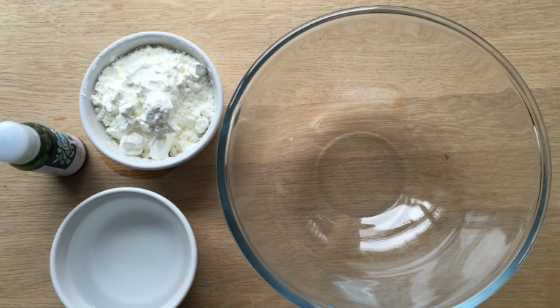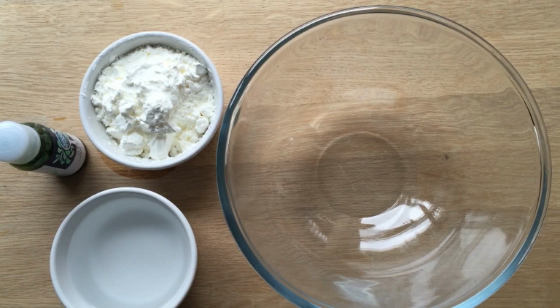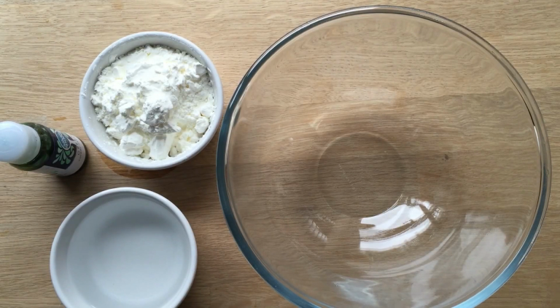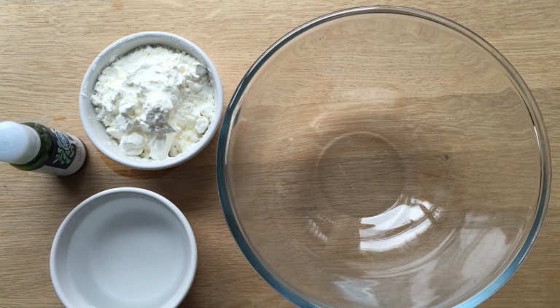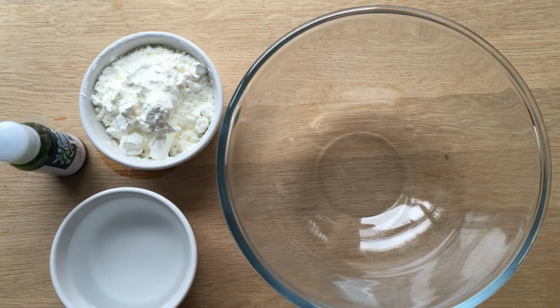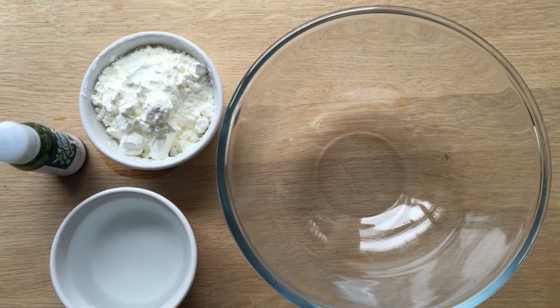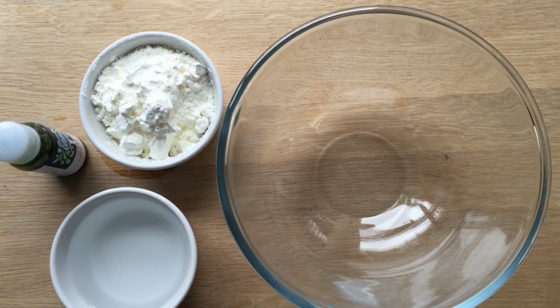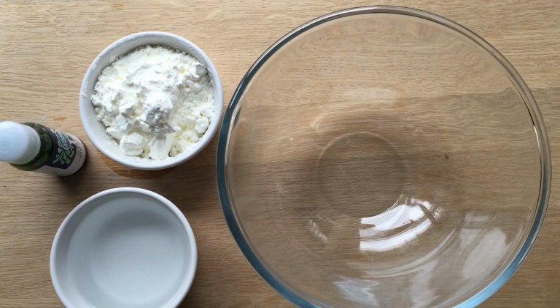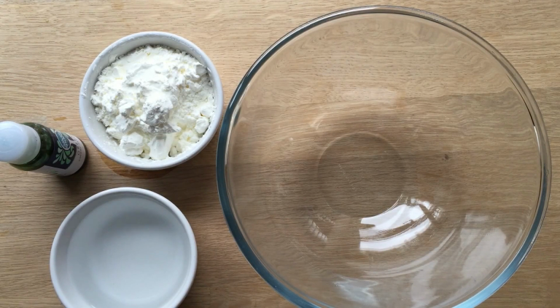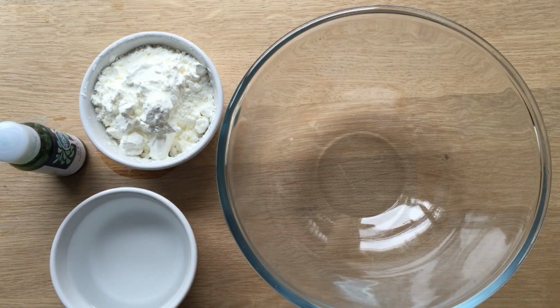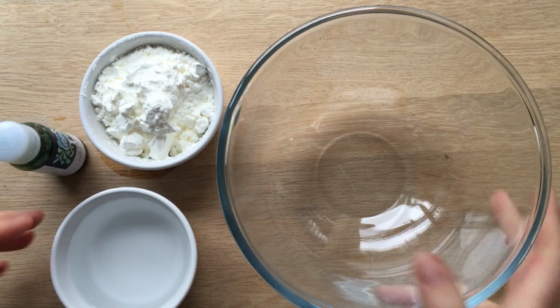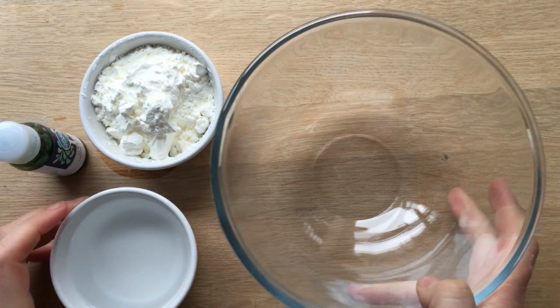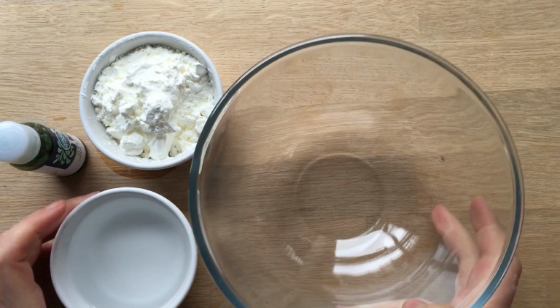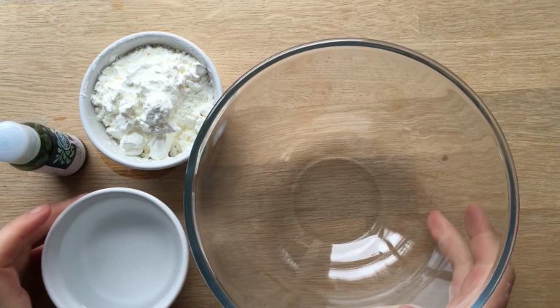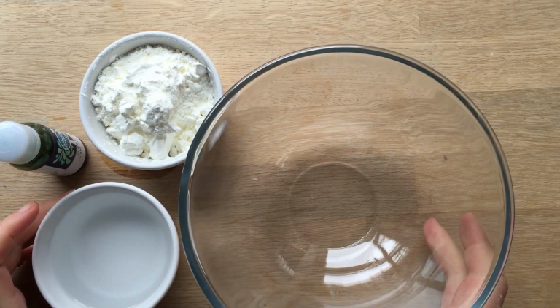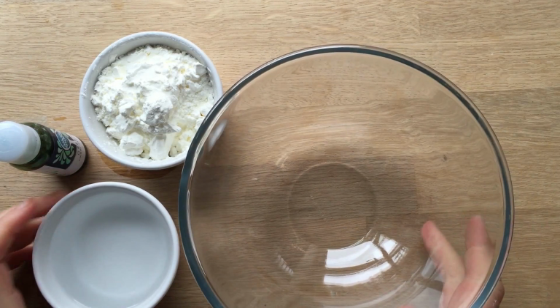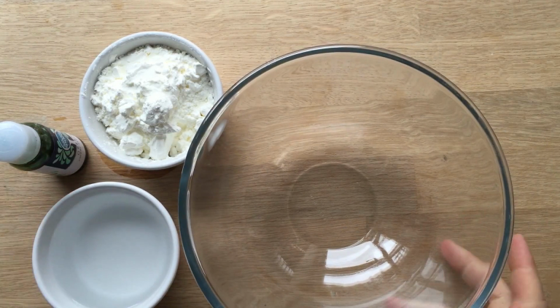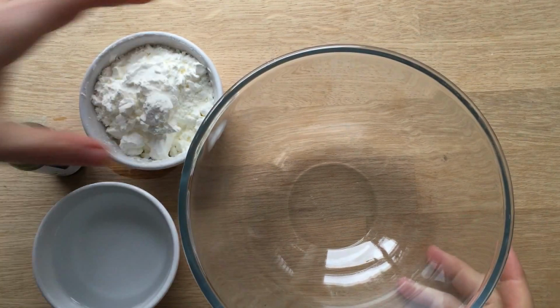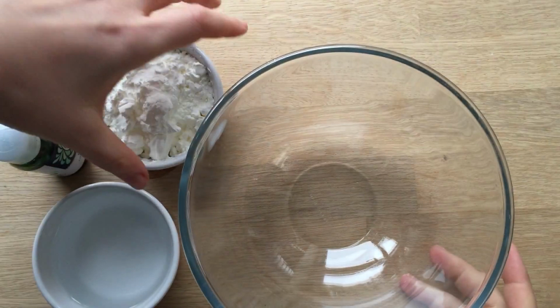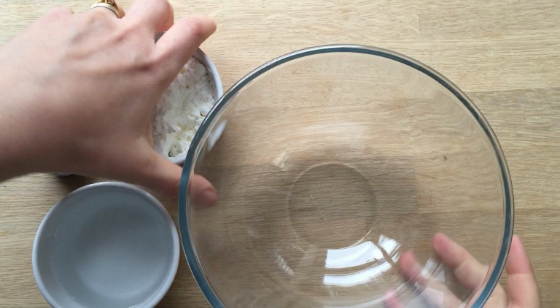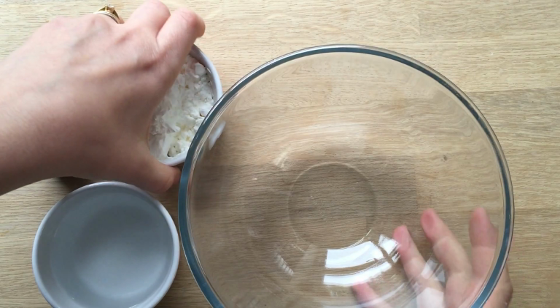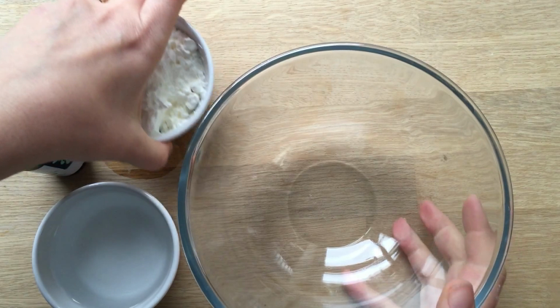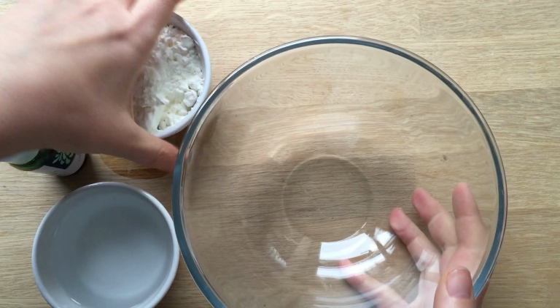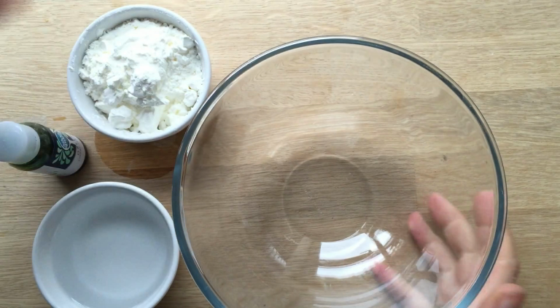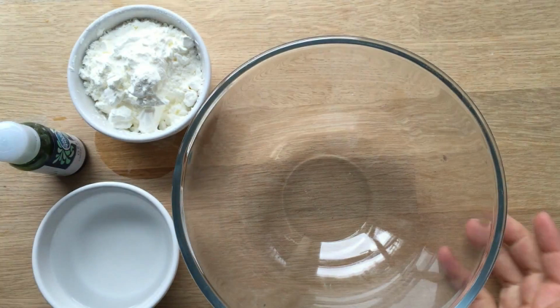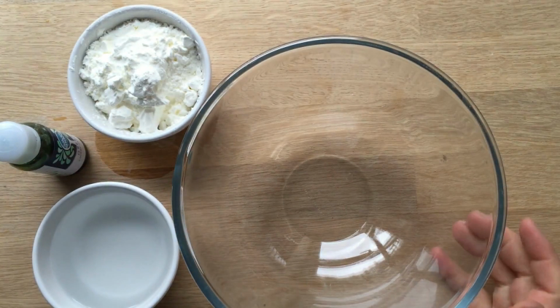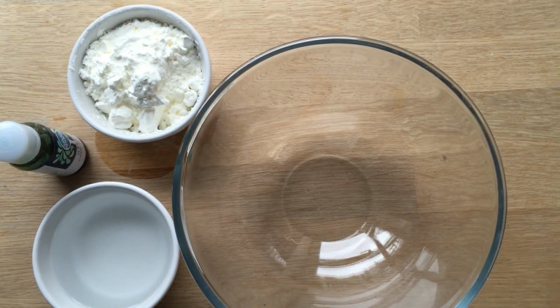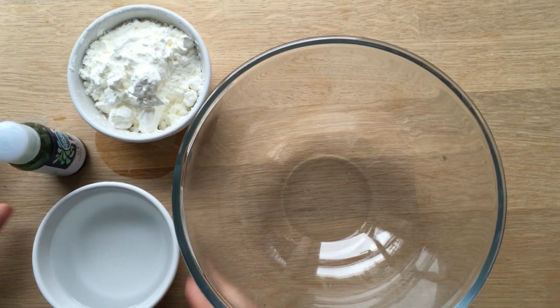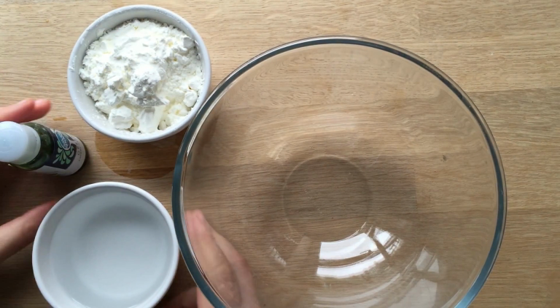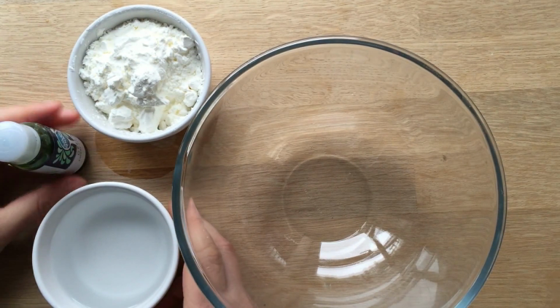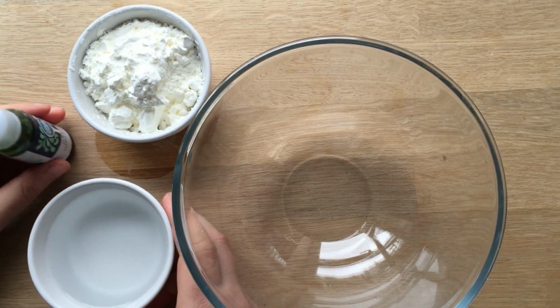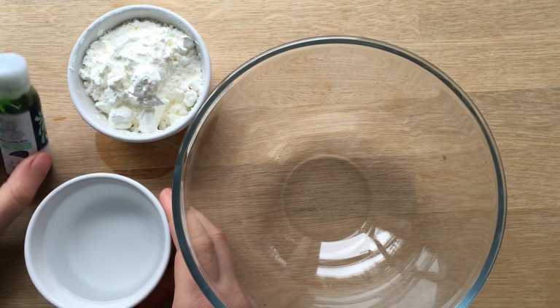Hello, welcome to Redhead Art. Please subscribe to the channel. Anyway, today, after you've subscribed to the channel, I'm going to show you how to make slime.